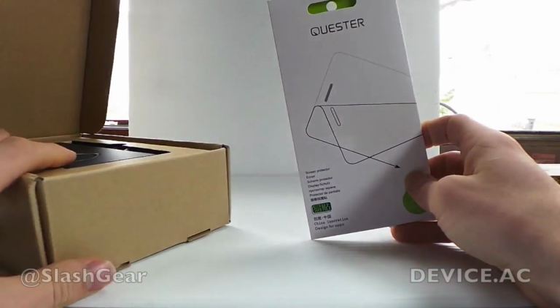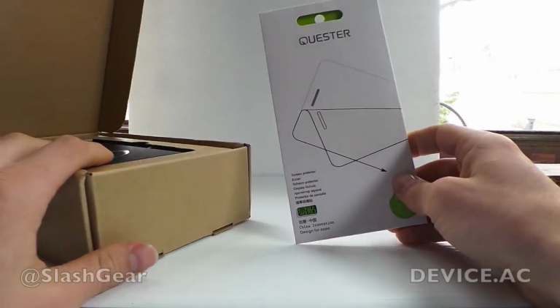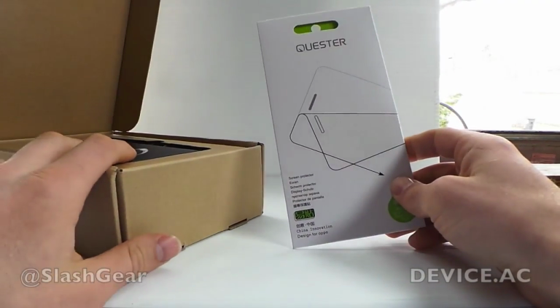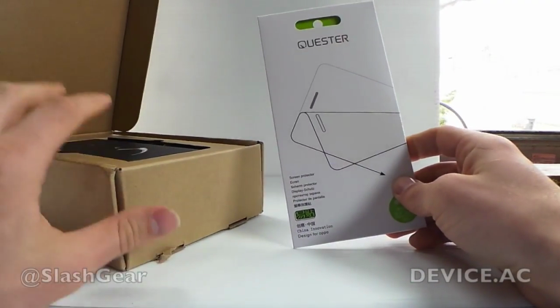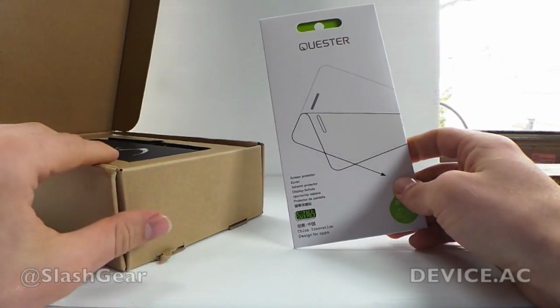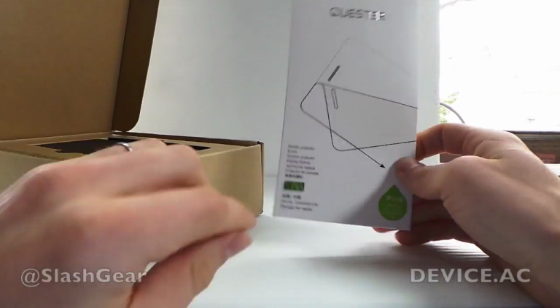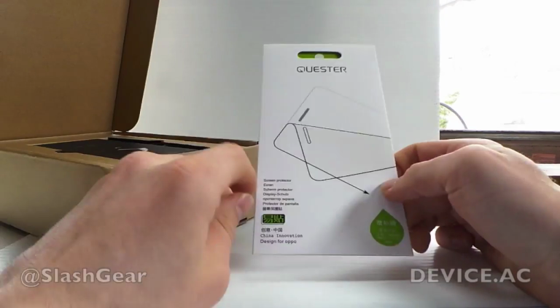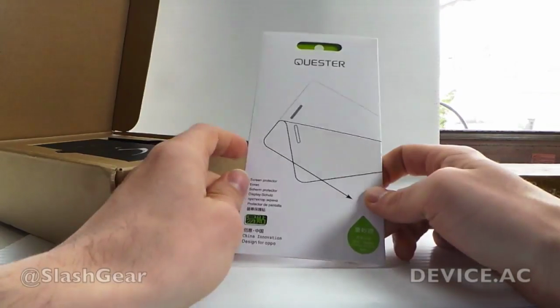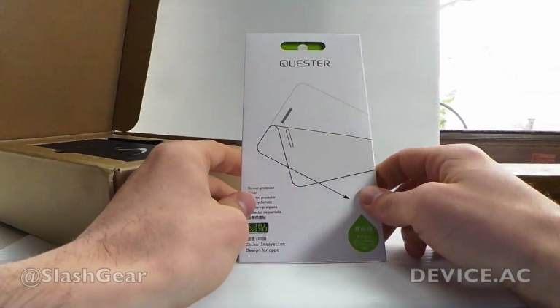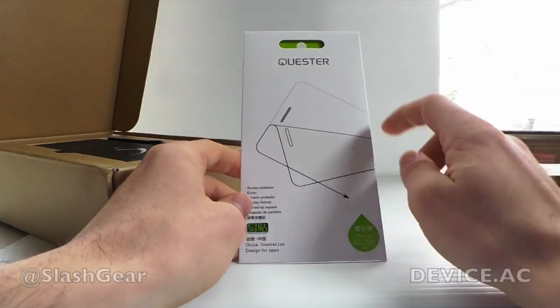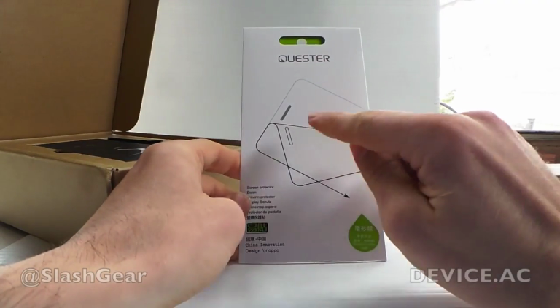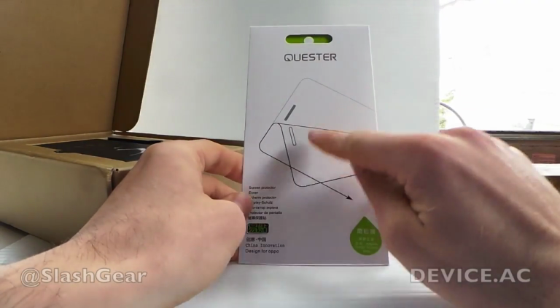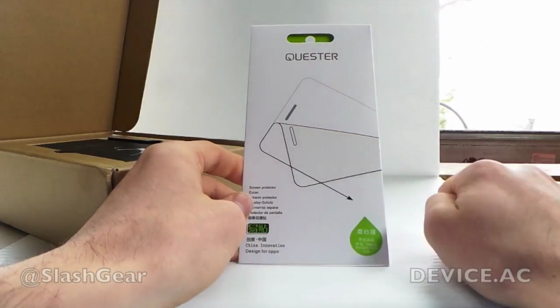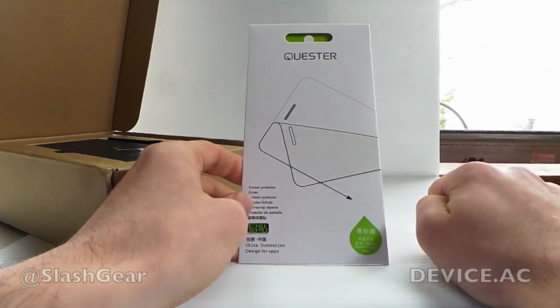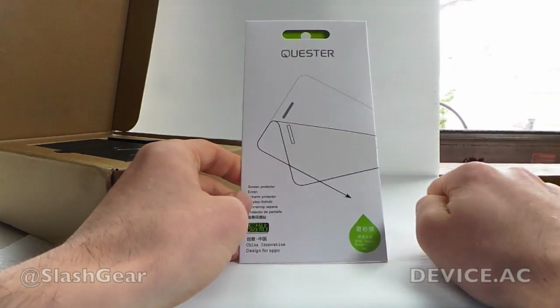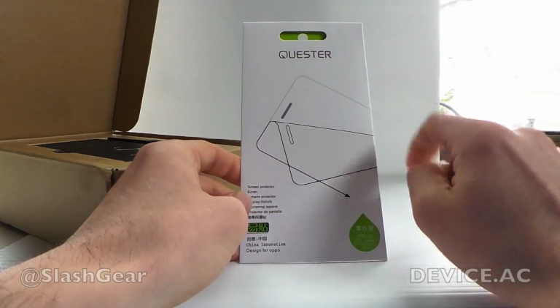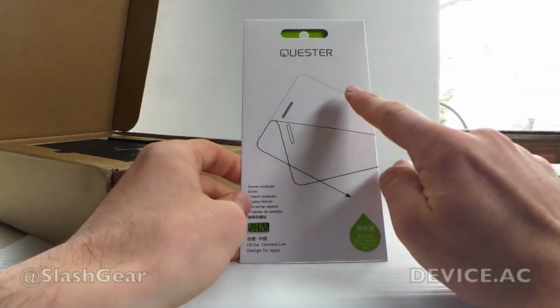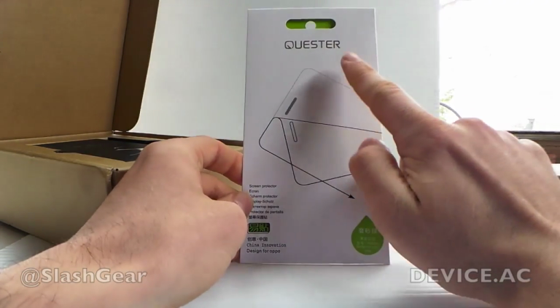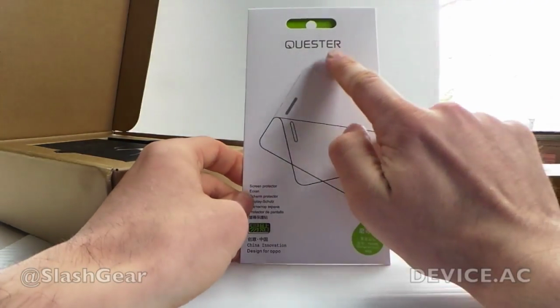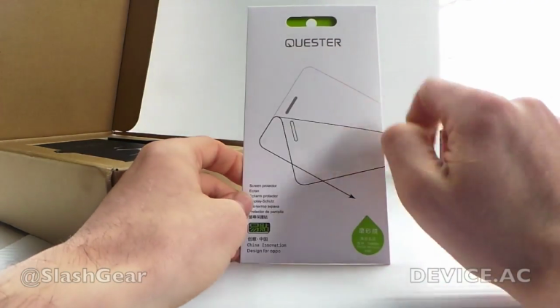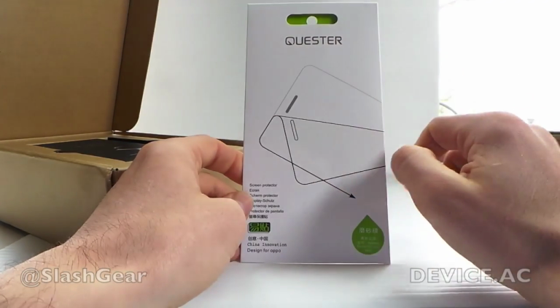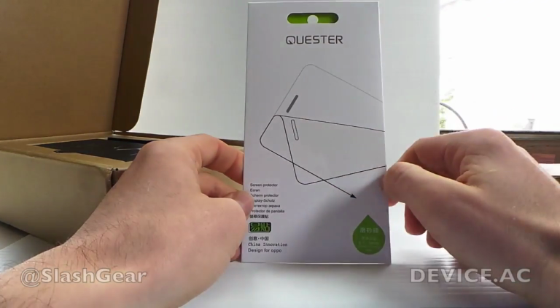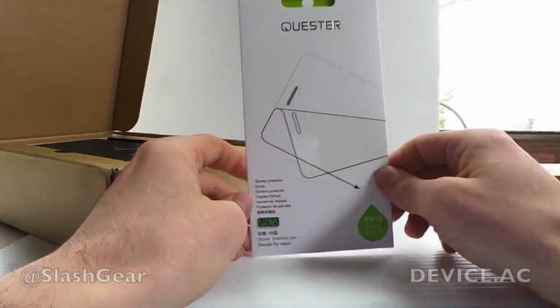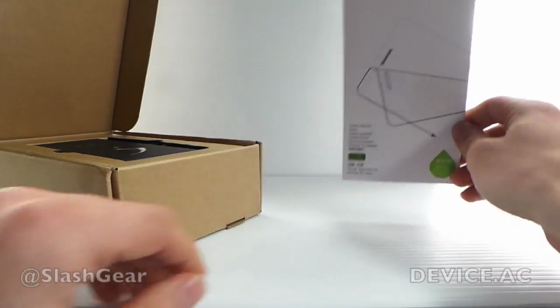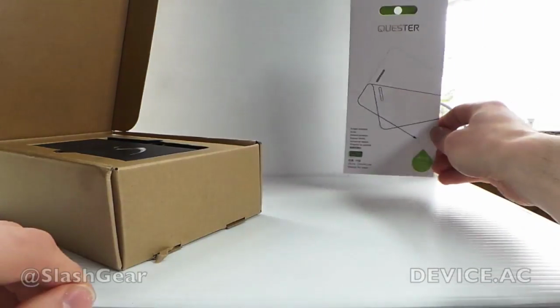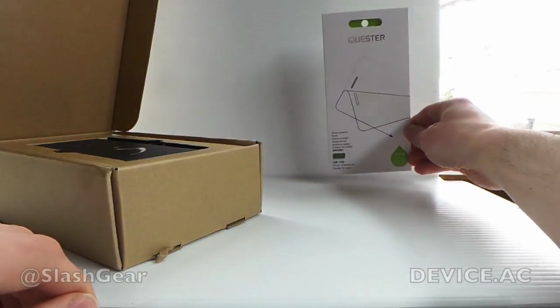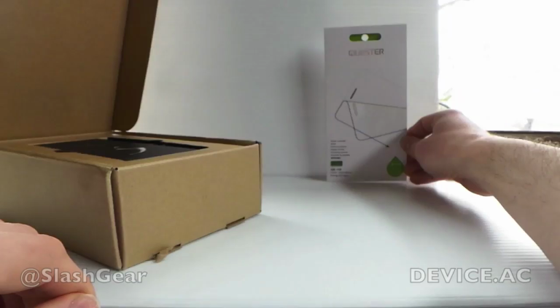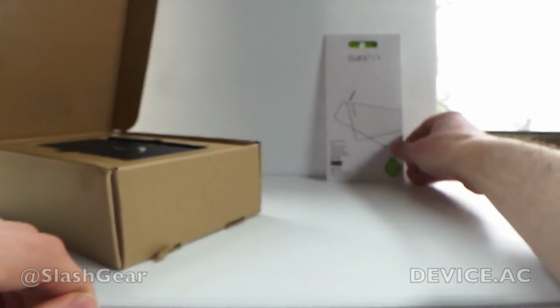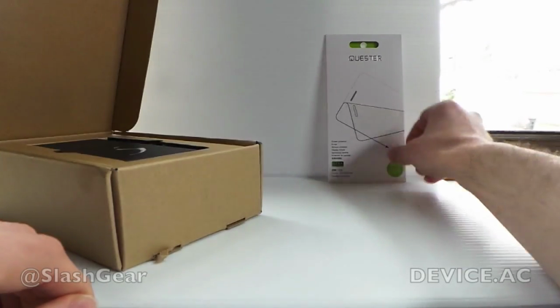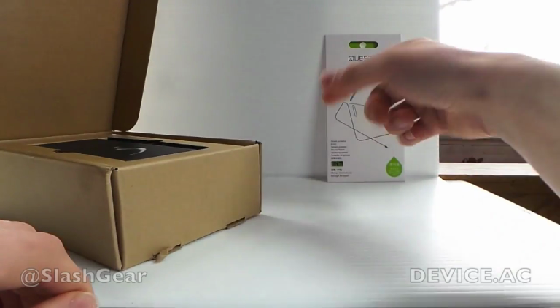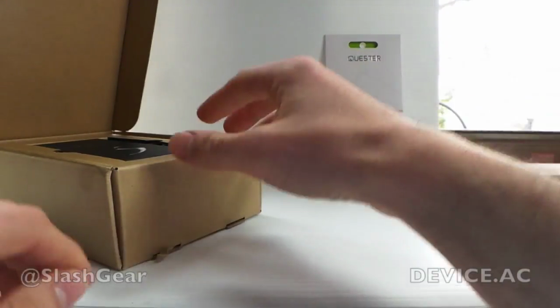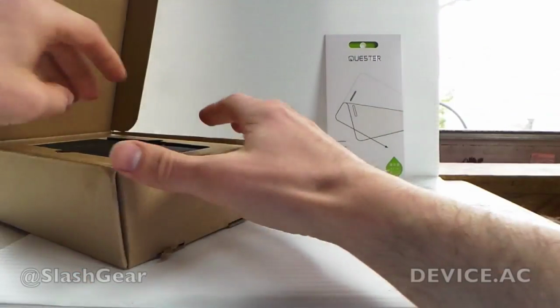What we got here in the box is a screen protector out of the box, so that's pretty cool — coming from Quister. That'll fit right on the front.